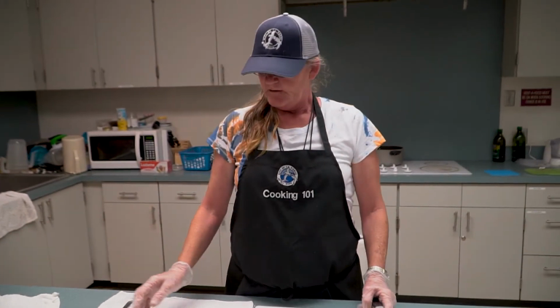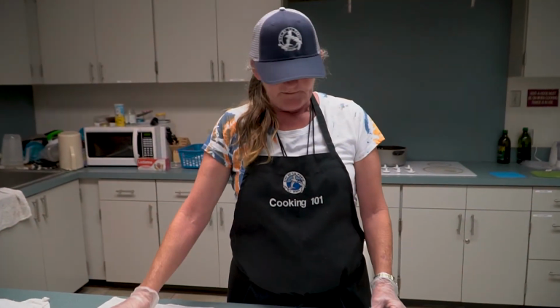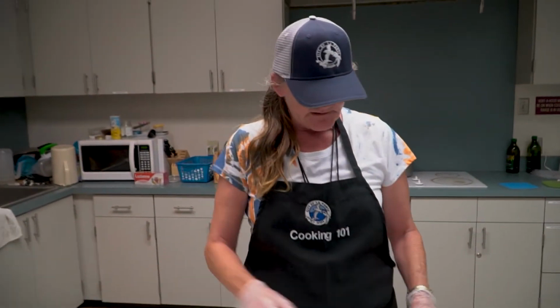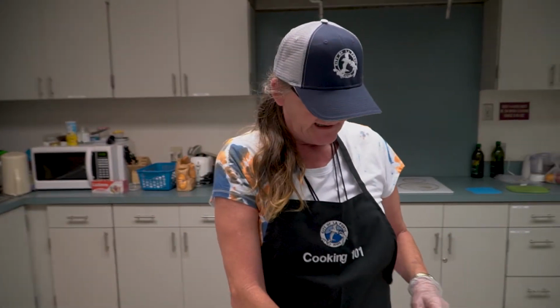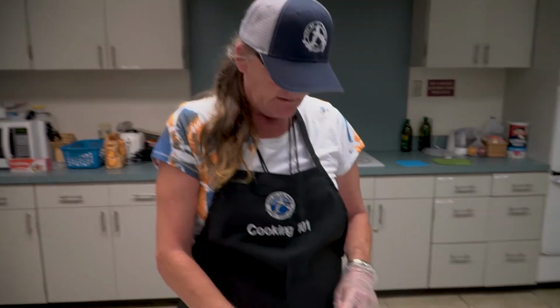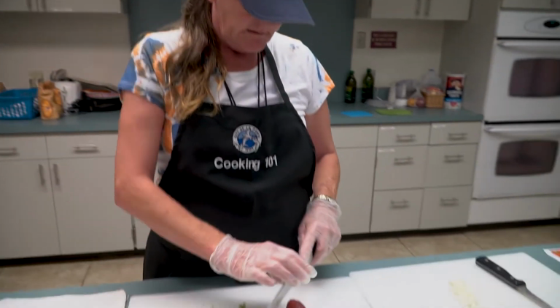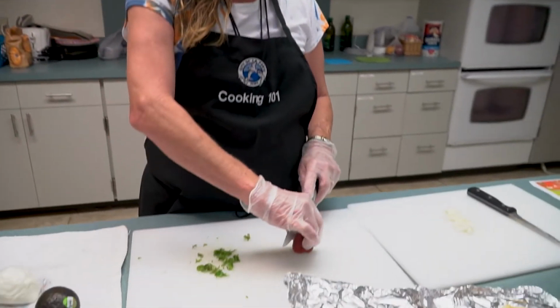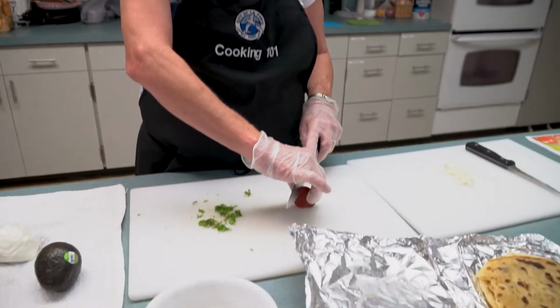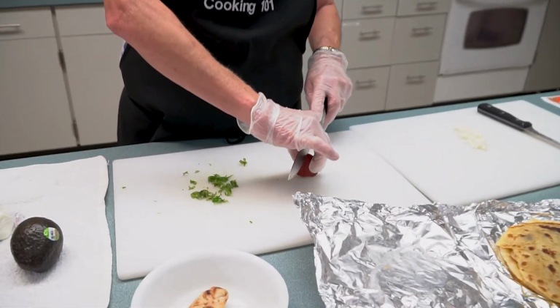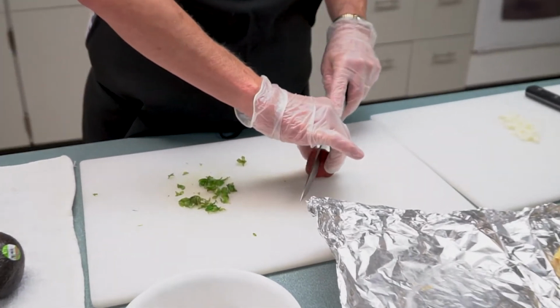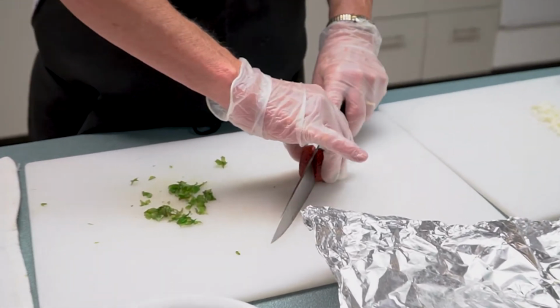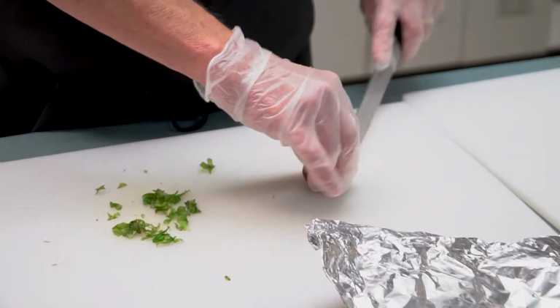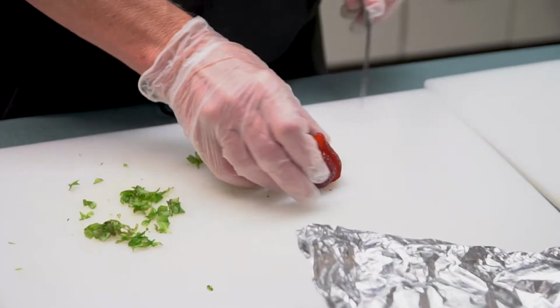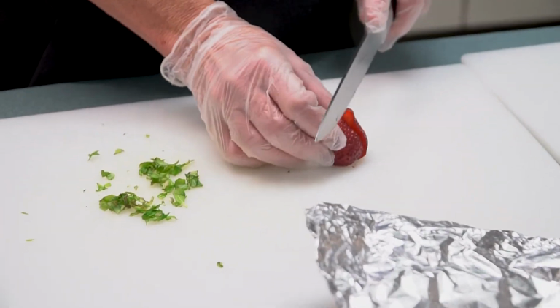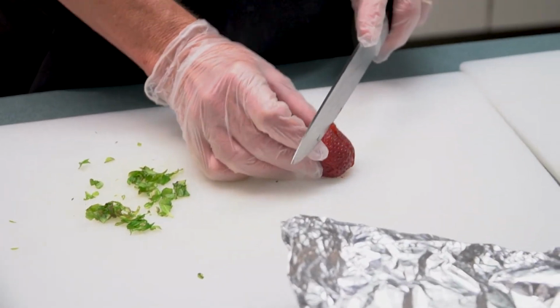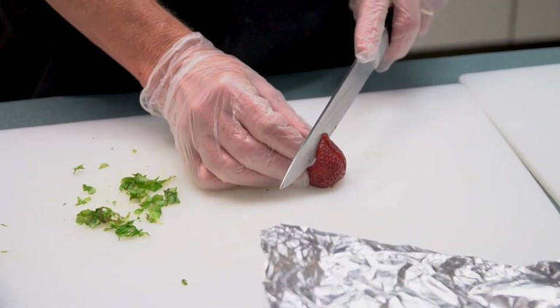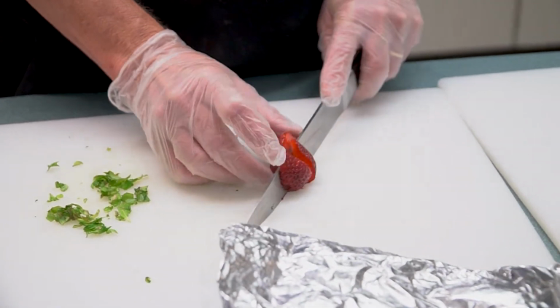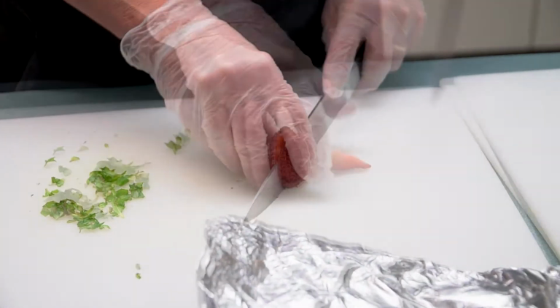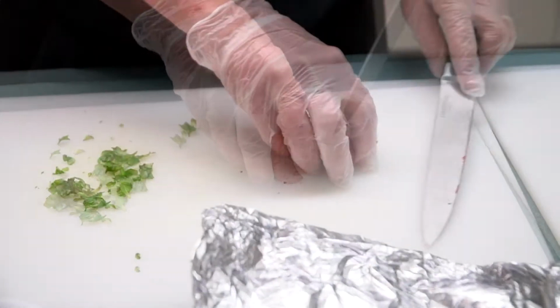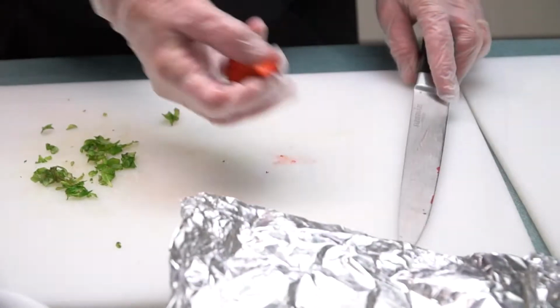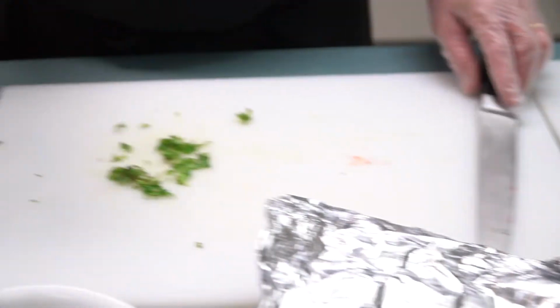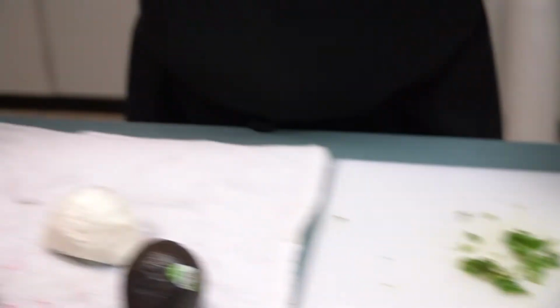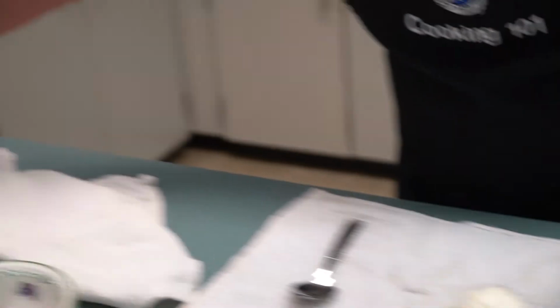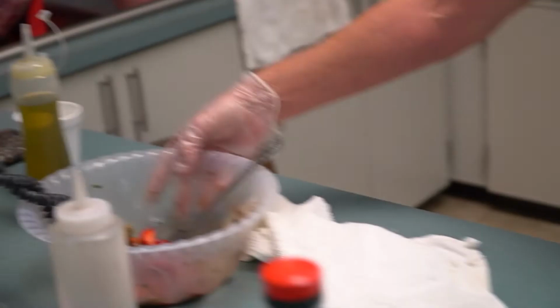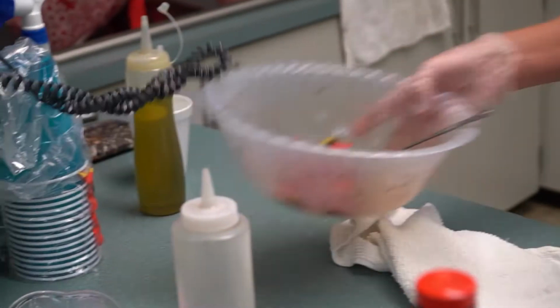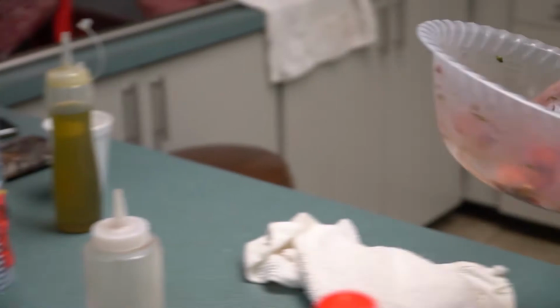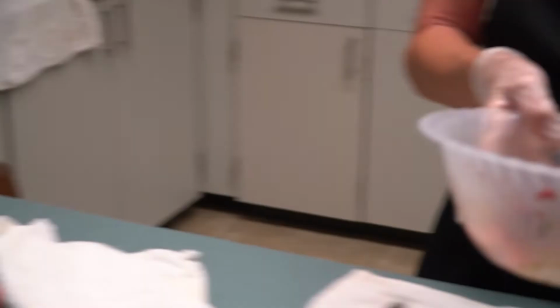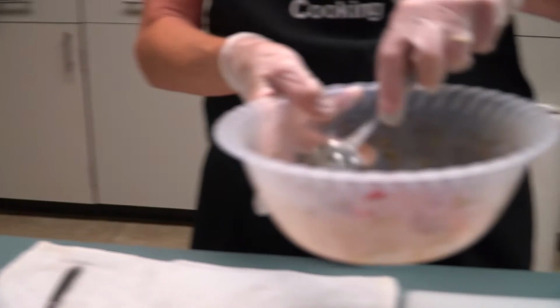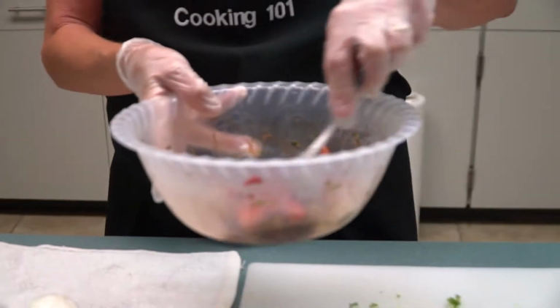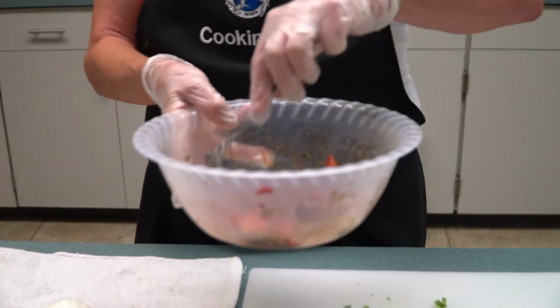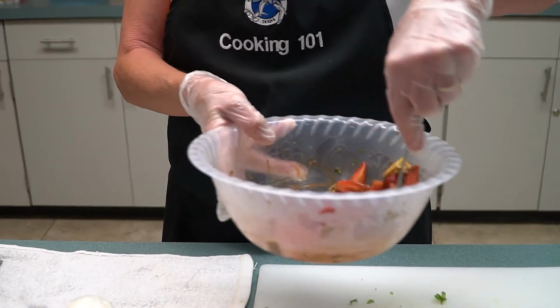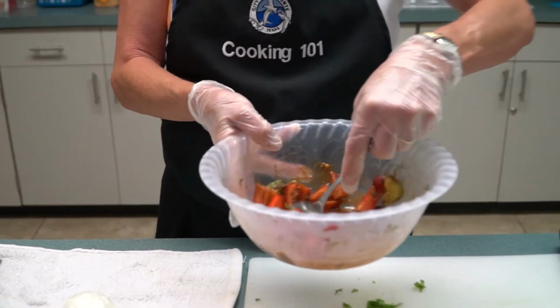What we do is we take and cut the strawberries up, just quarter them, and we put them in the balsamic vinegar to marinate with the avocado.